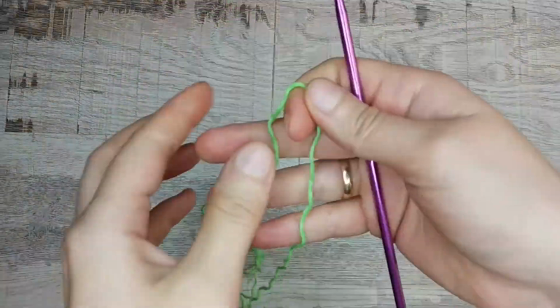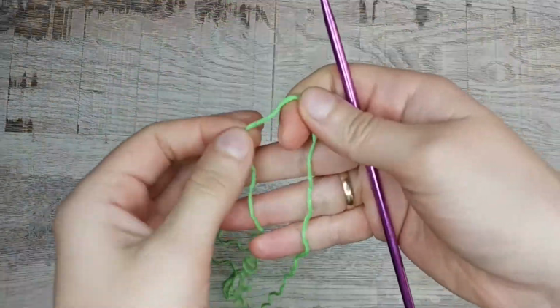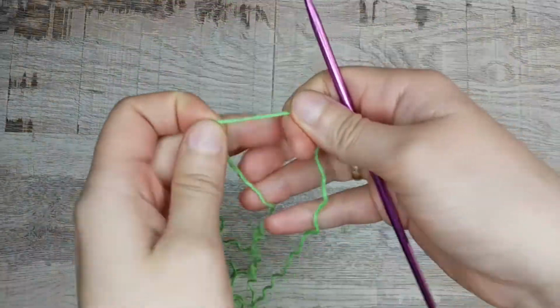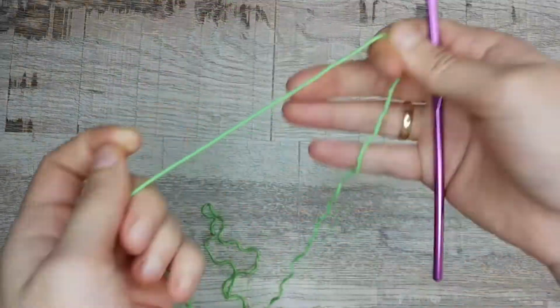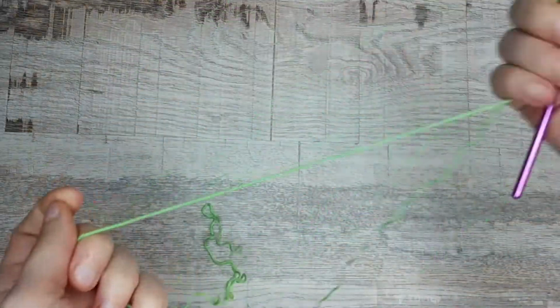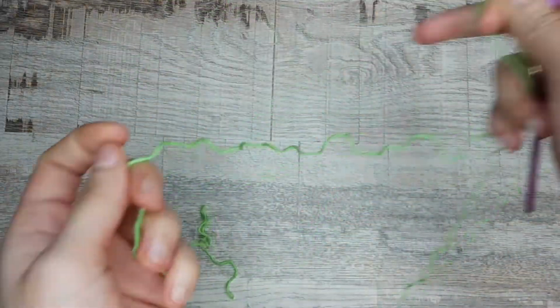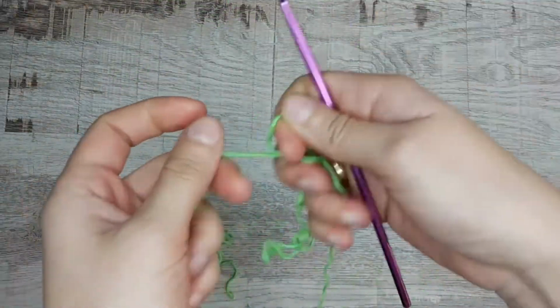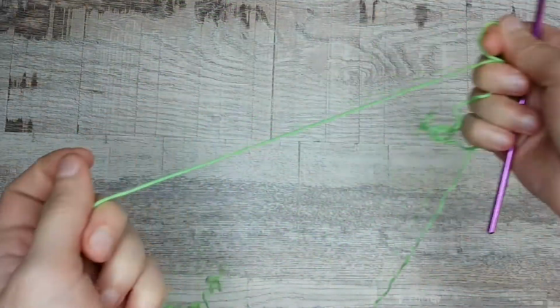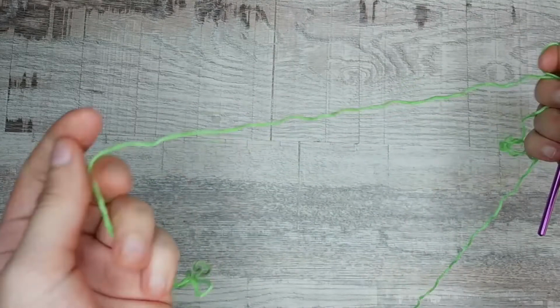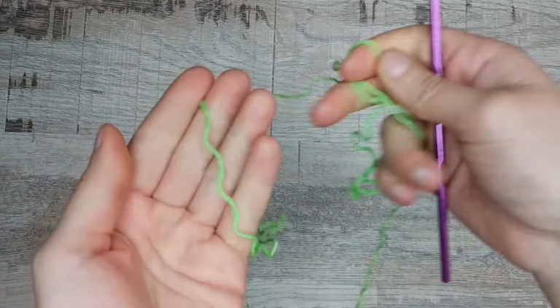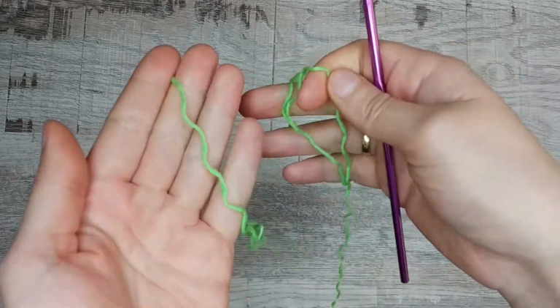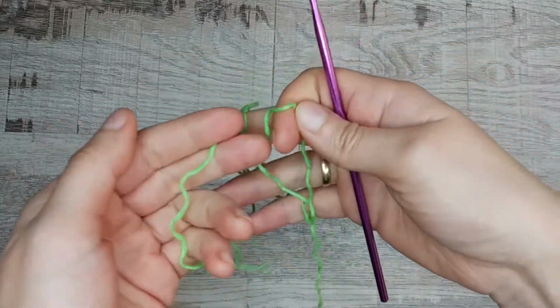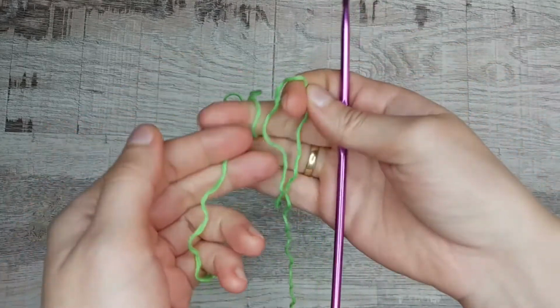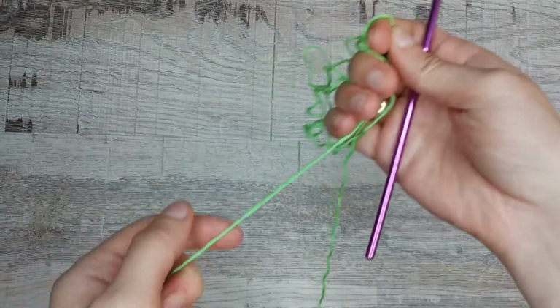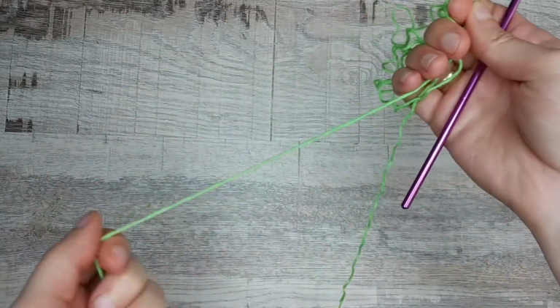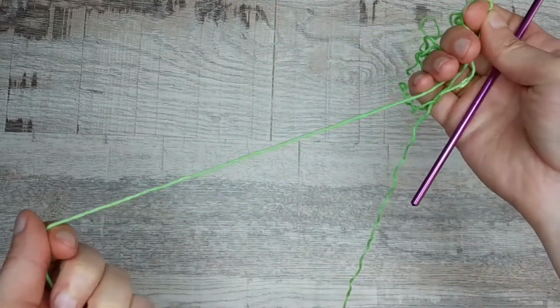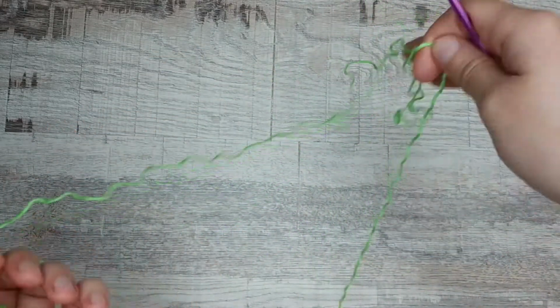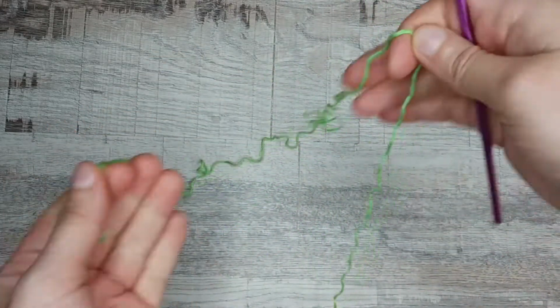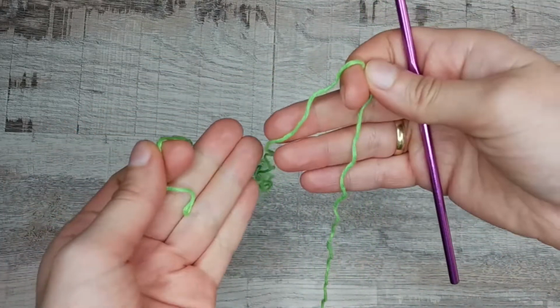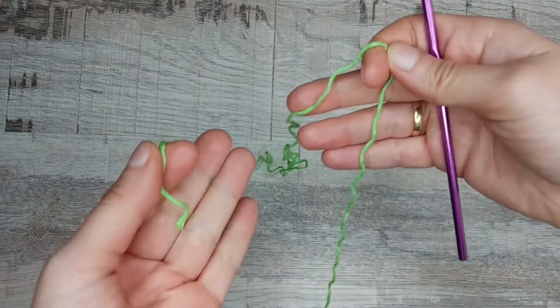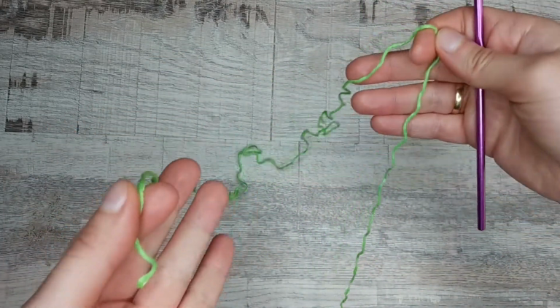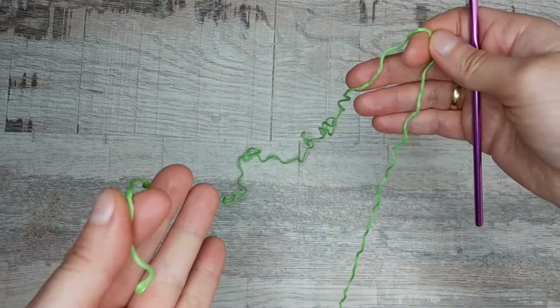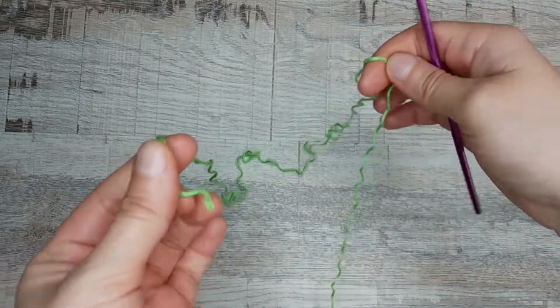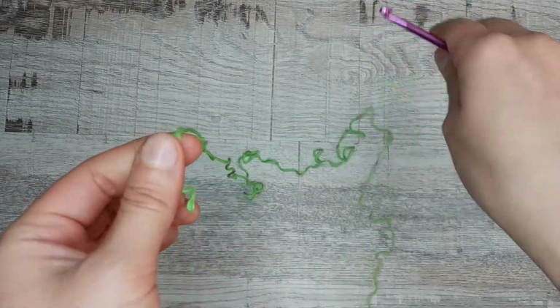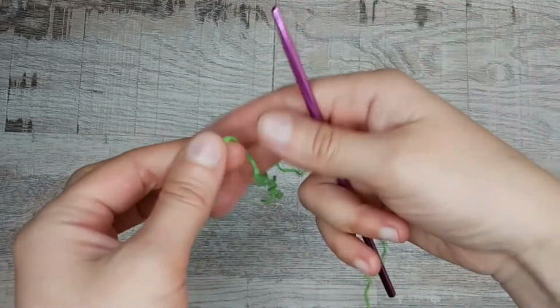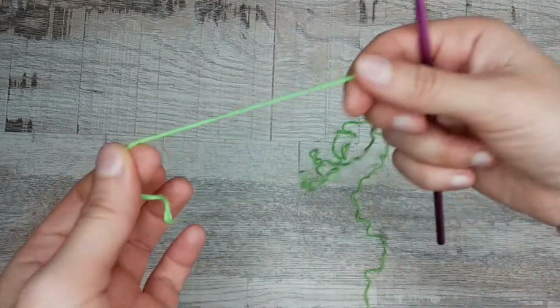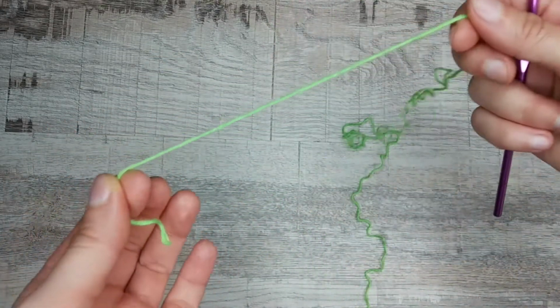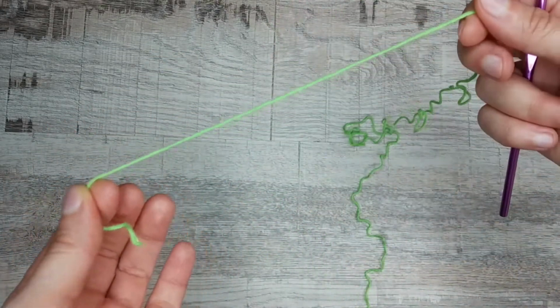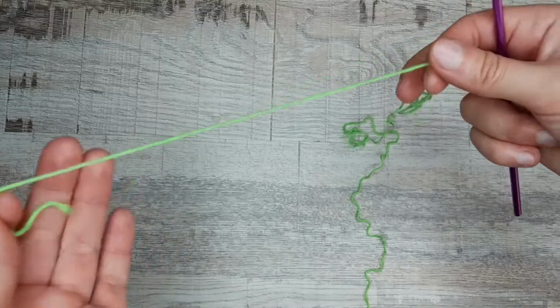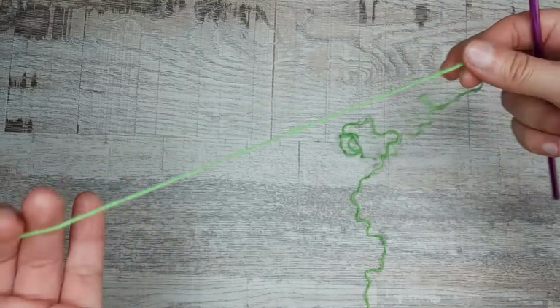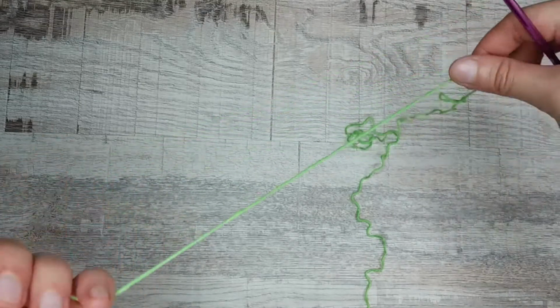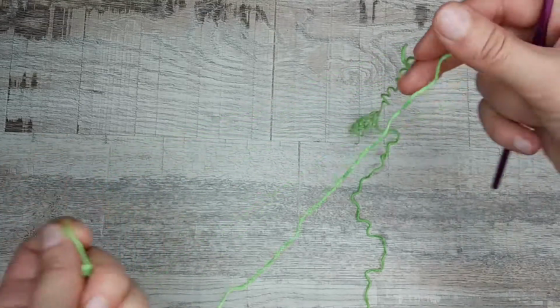The length of the yarn is about 5 times the length of the desired cord. The first thread is the end of the thread and the second thread is from the bow.